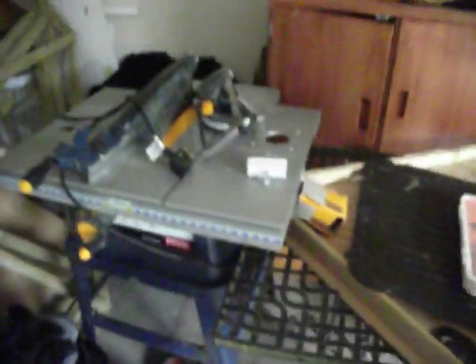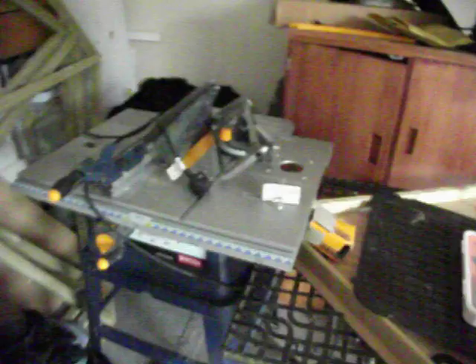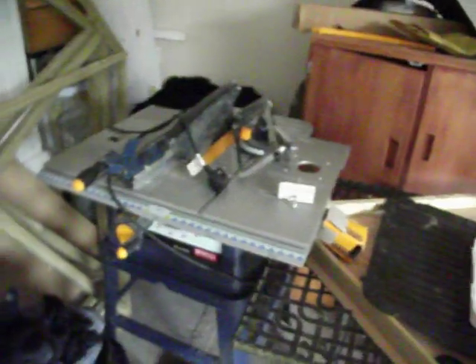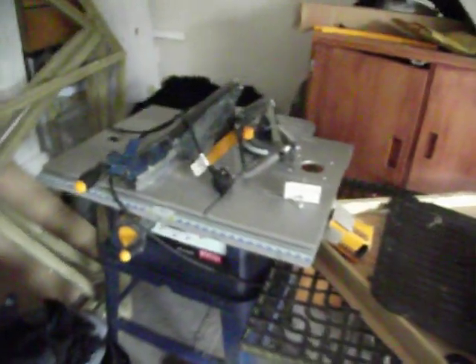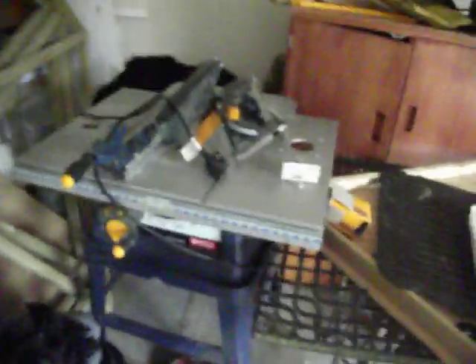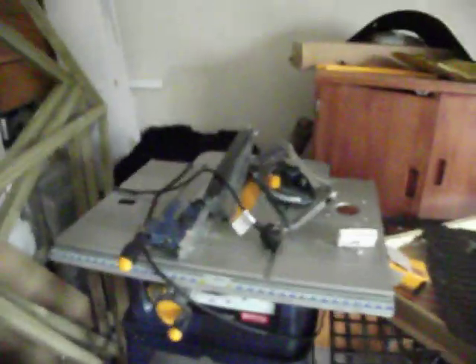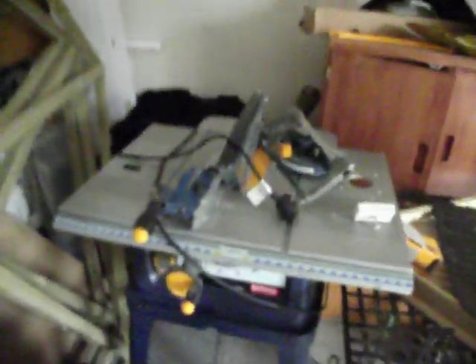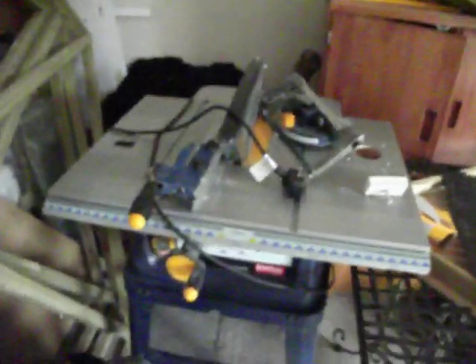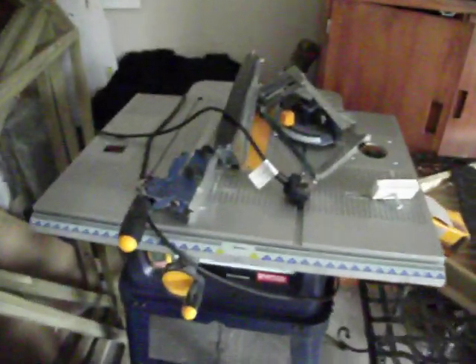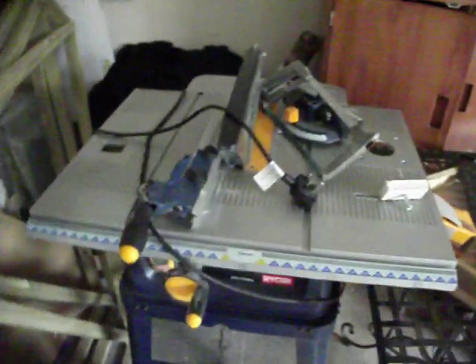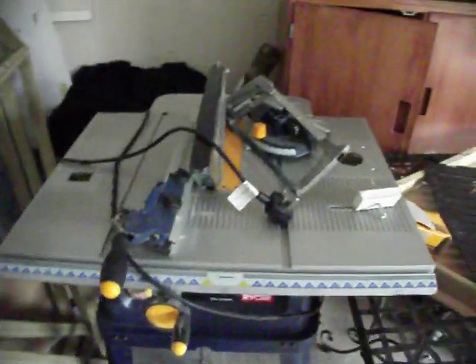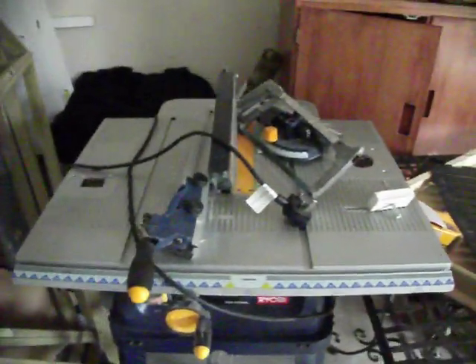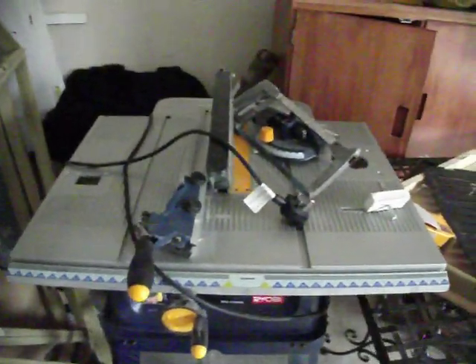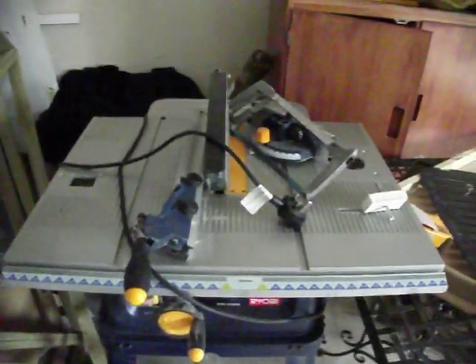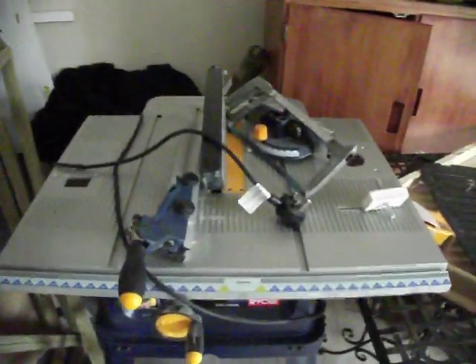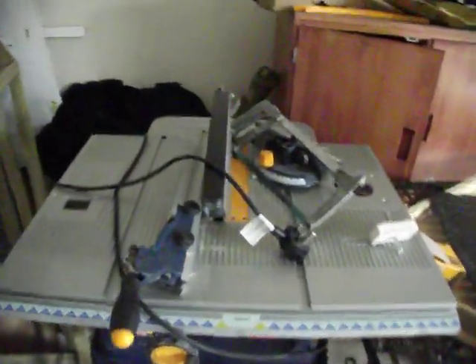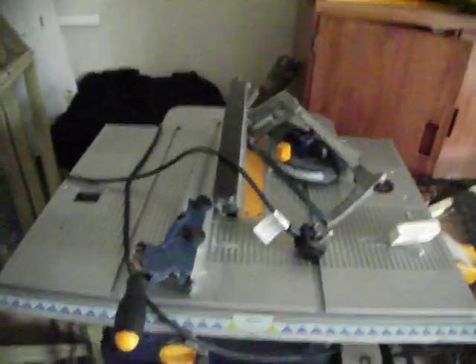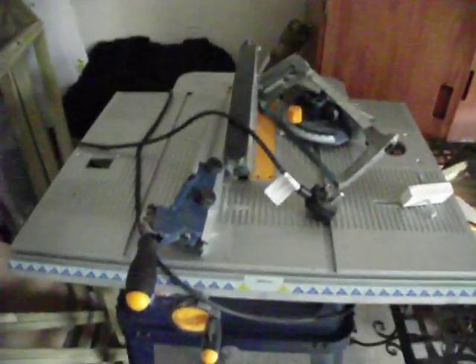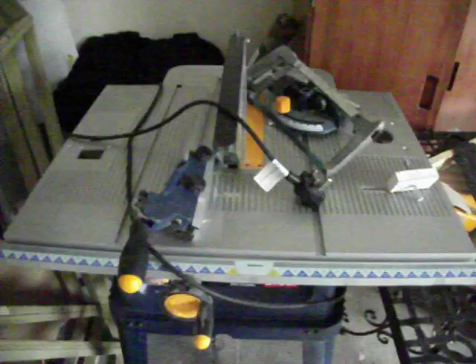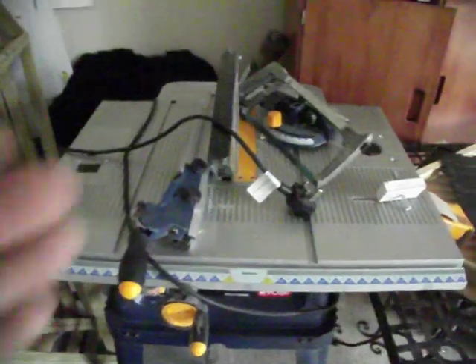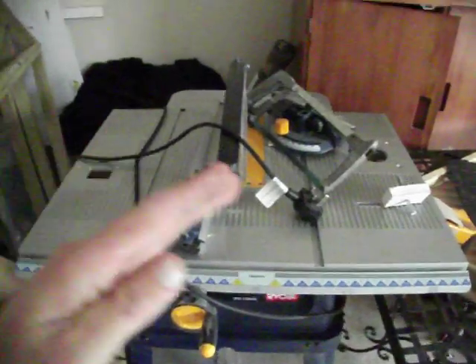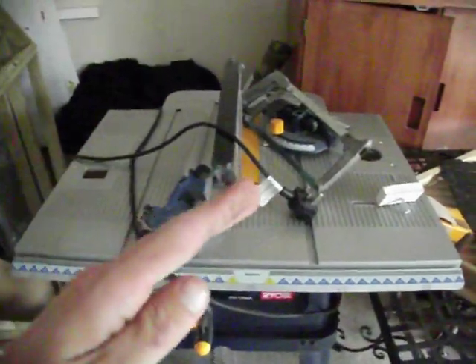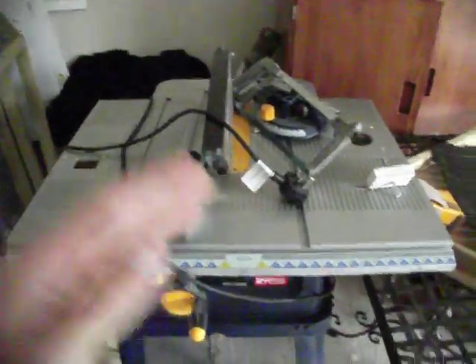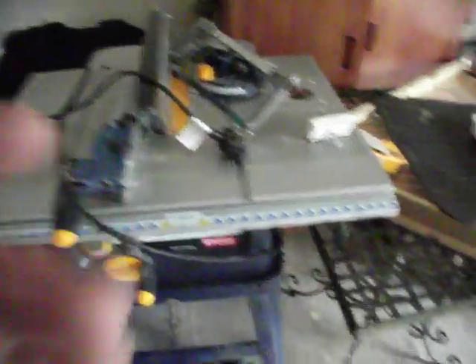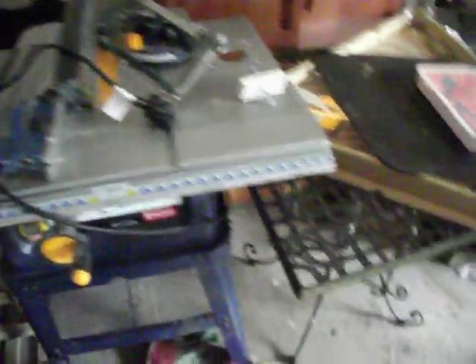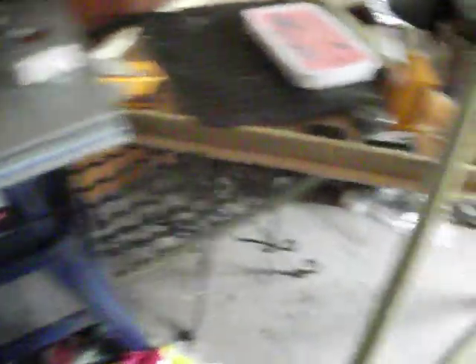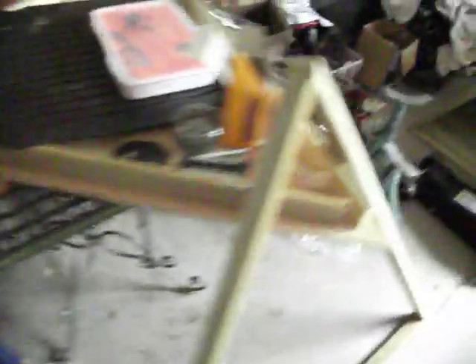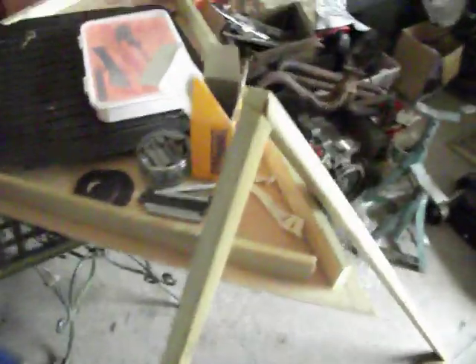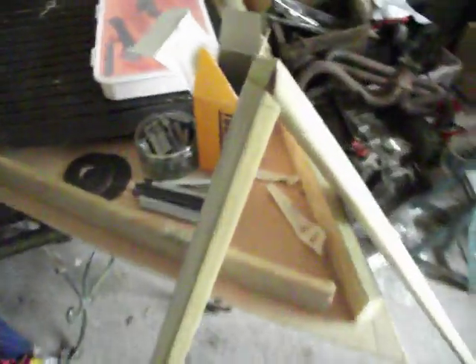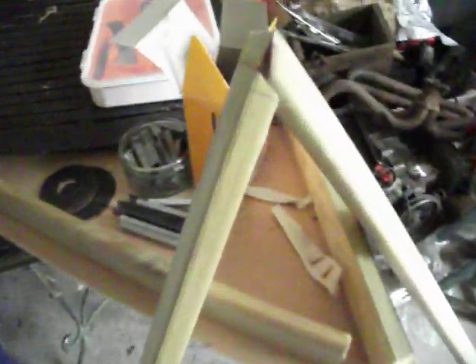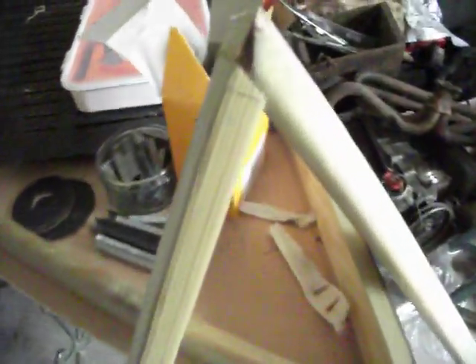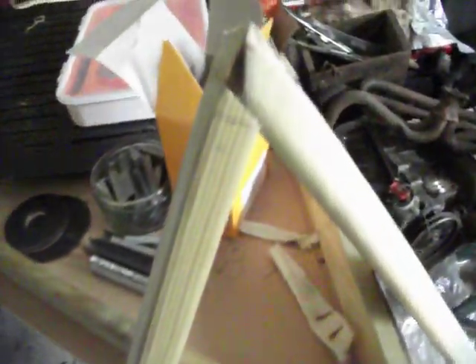This is the table saw. You need this for cutting off the angles at the ends of the pieces, like this angle here.